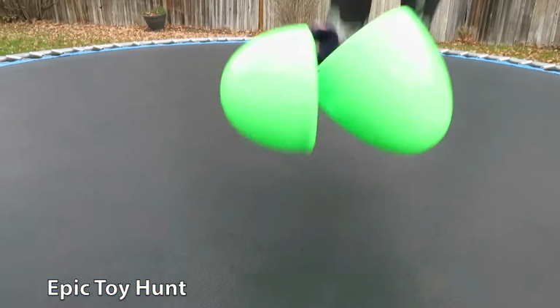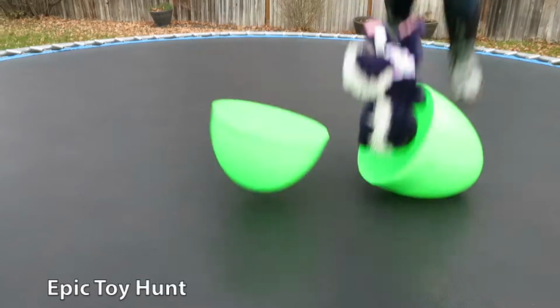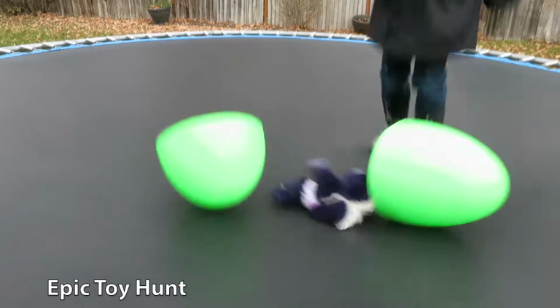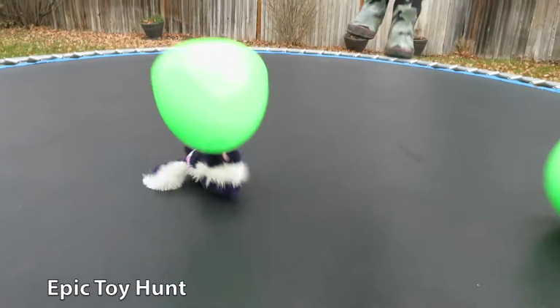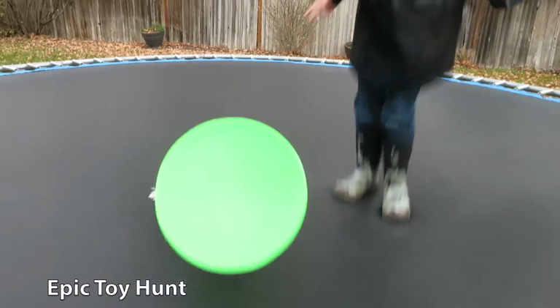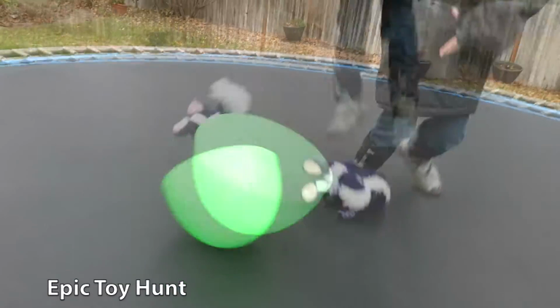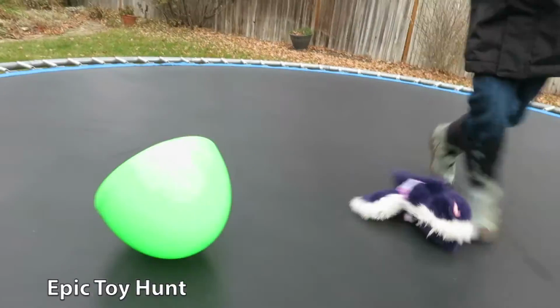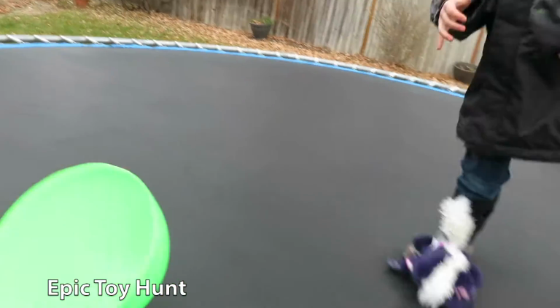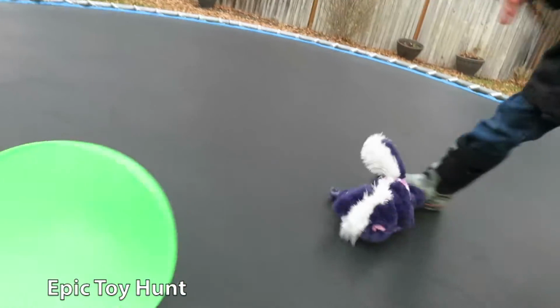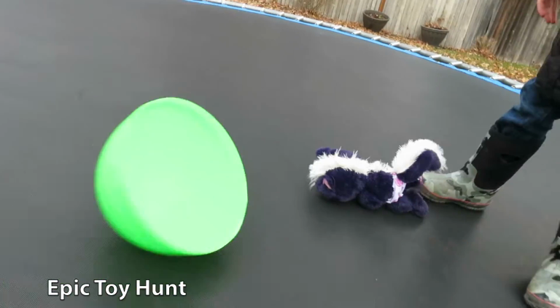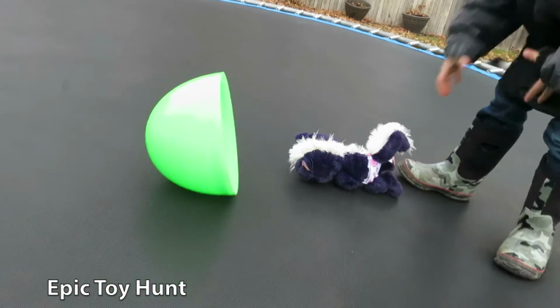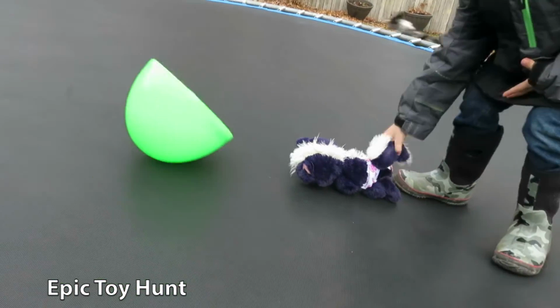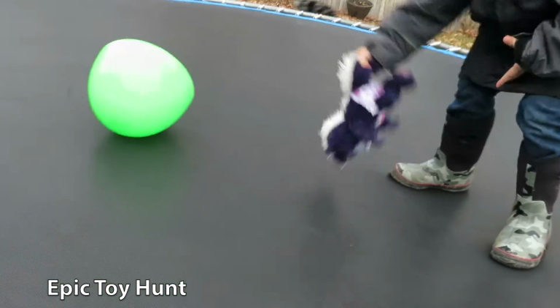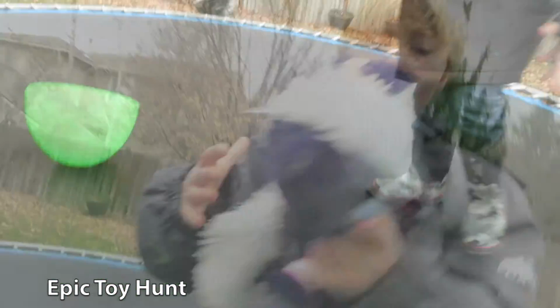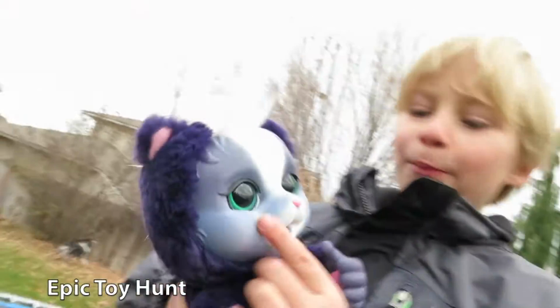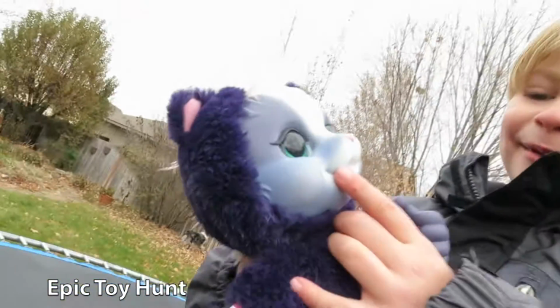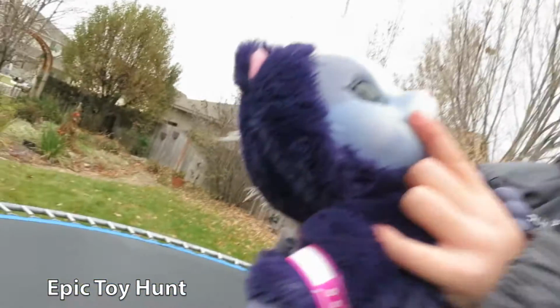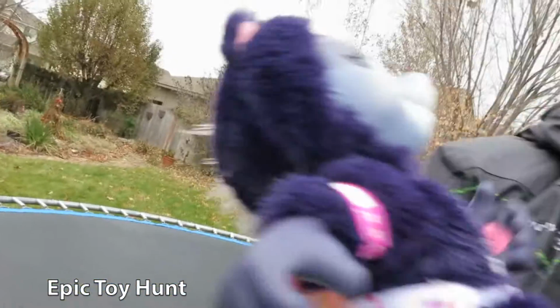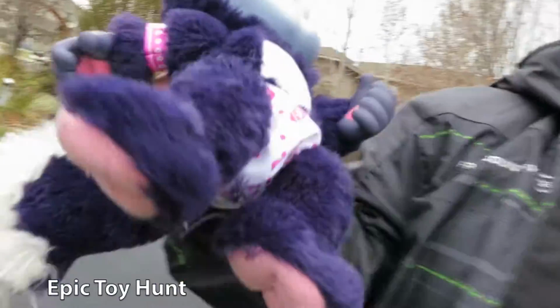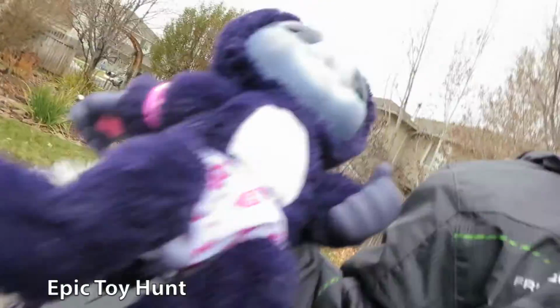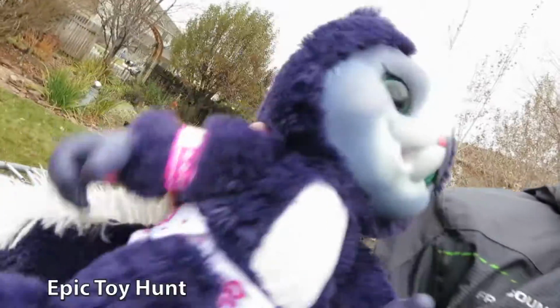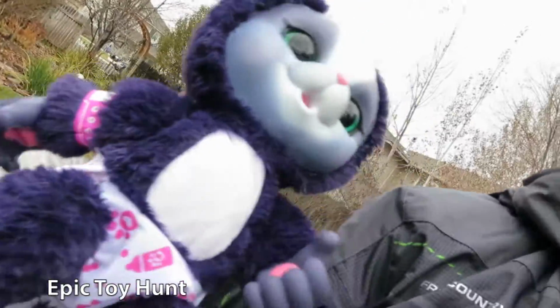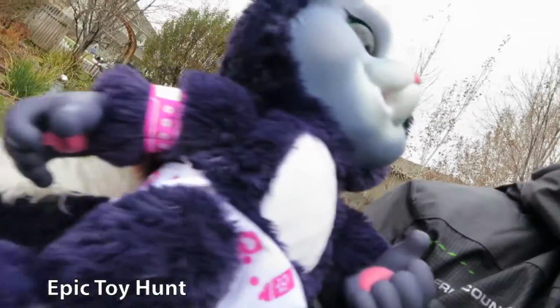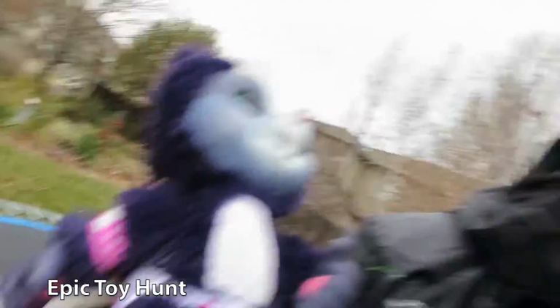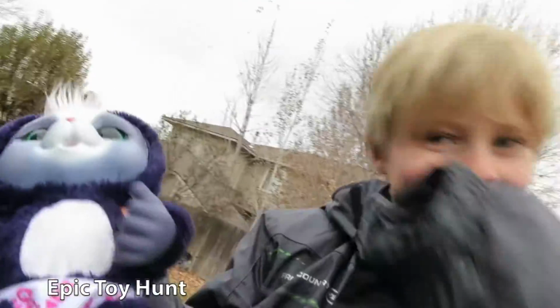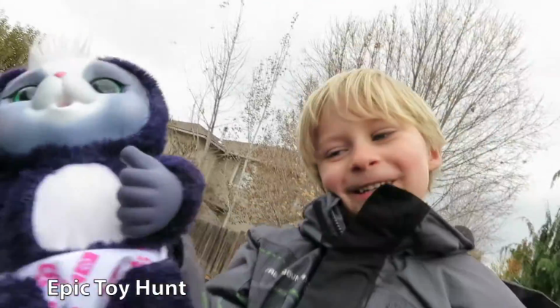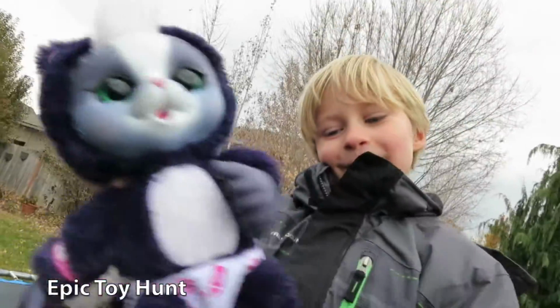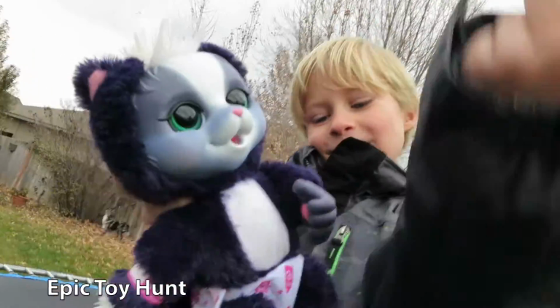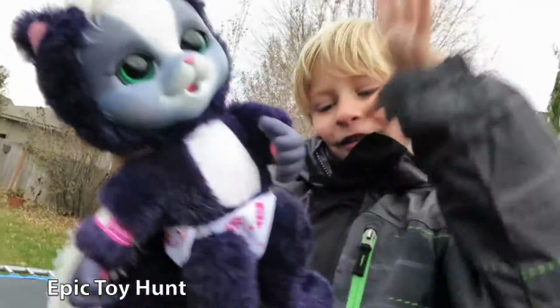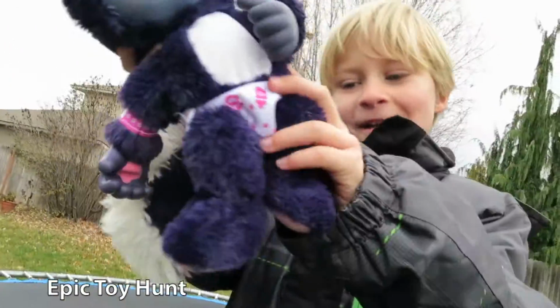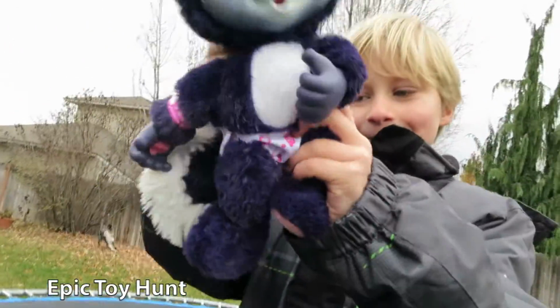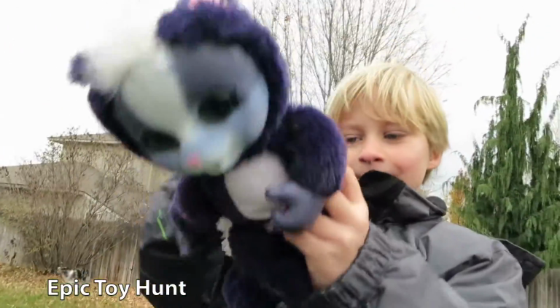Yay! It's Baby Skunk! Pee you! Let's do it again!